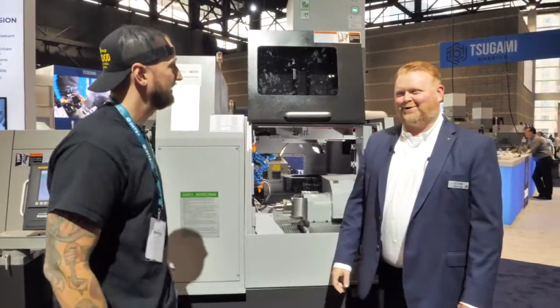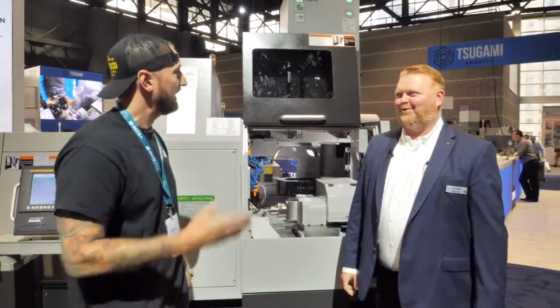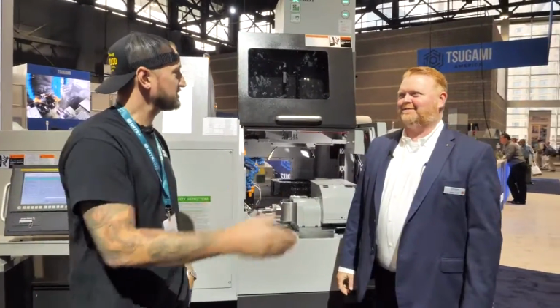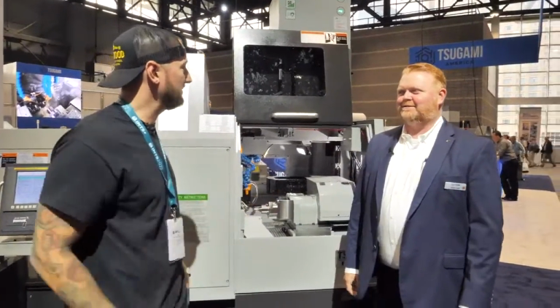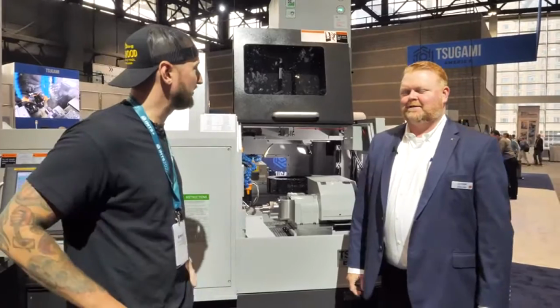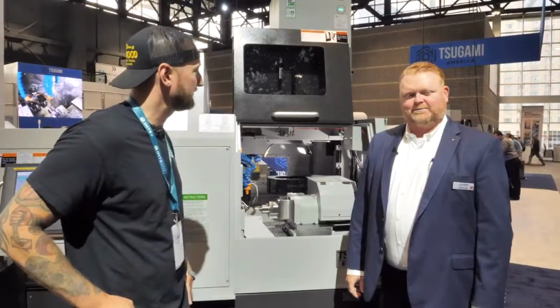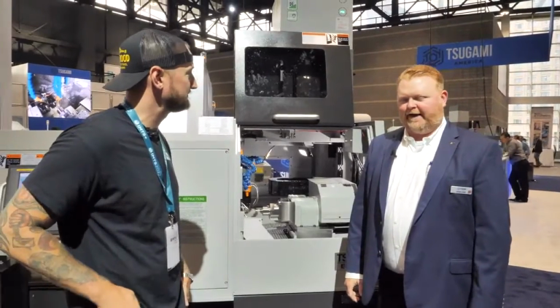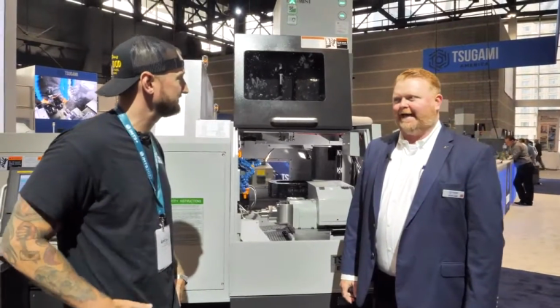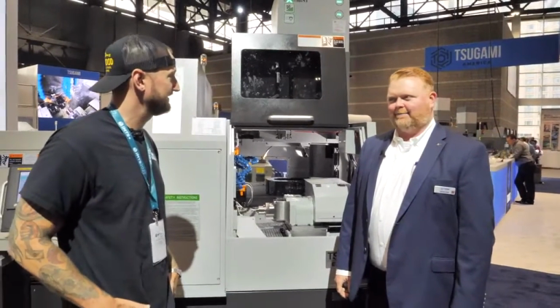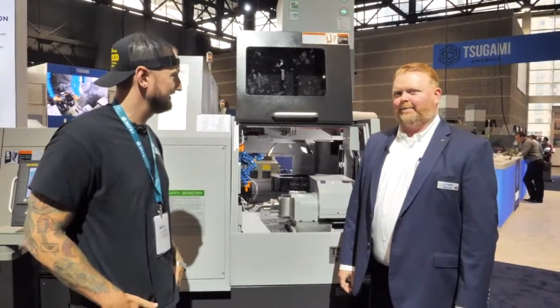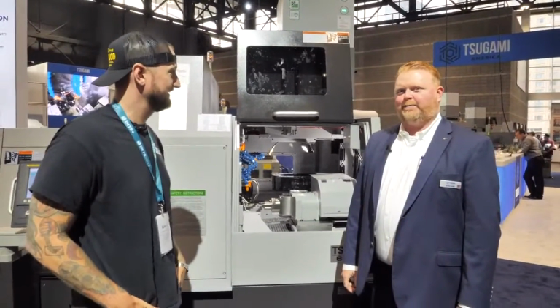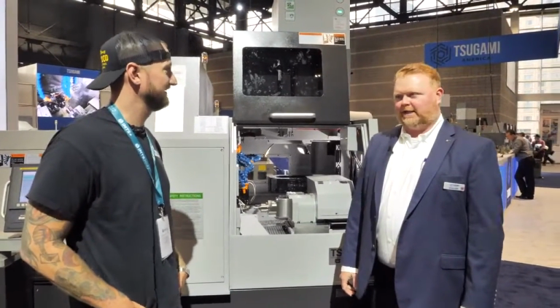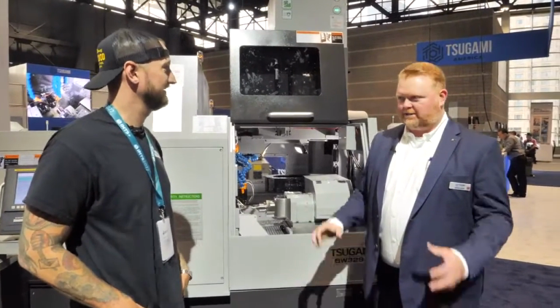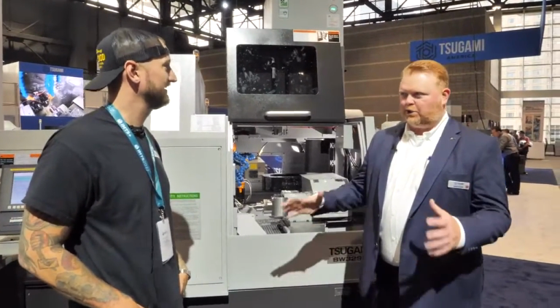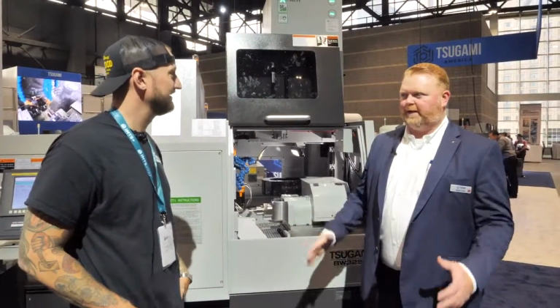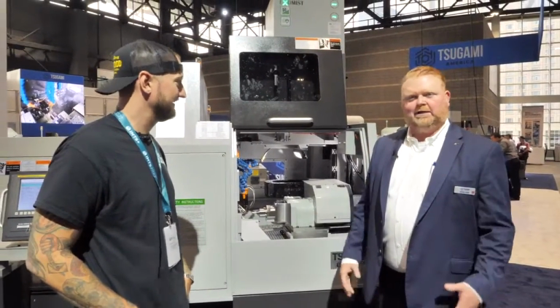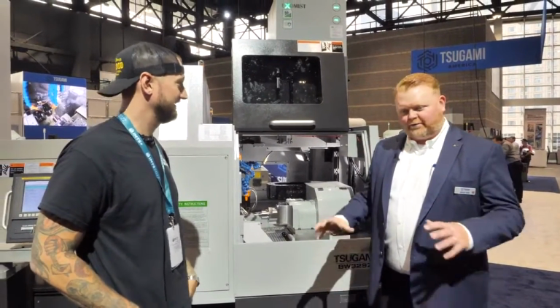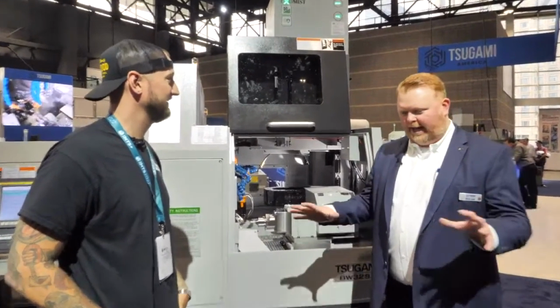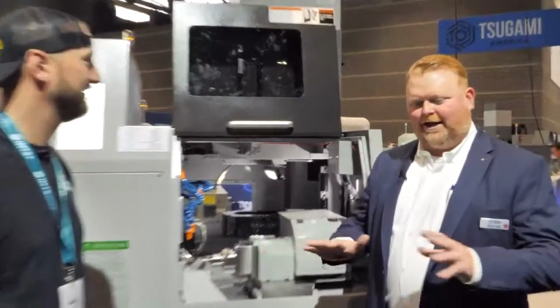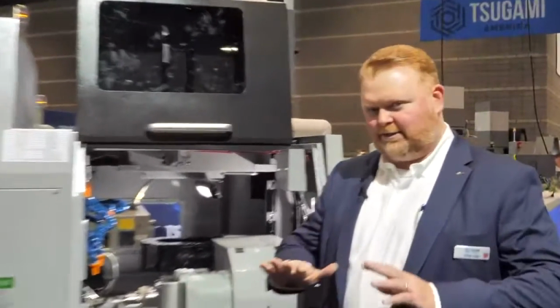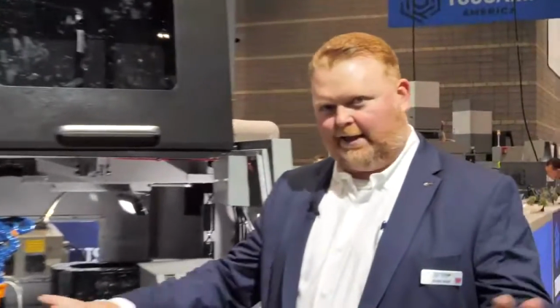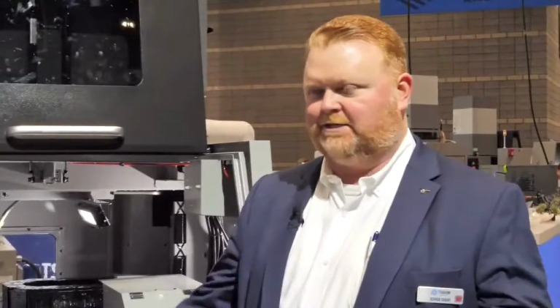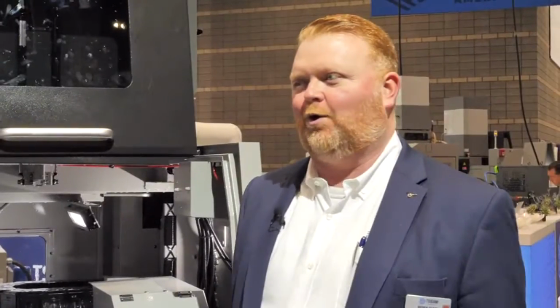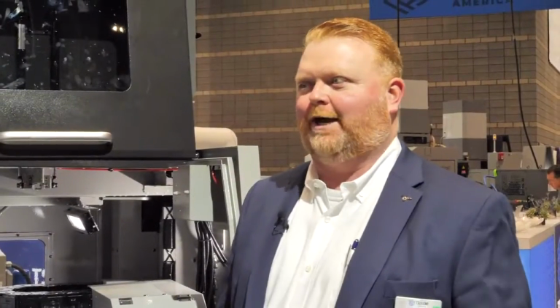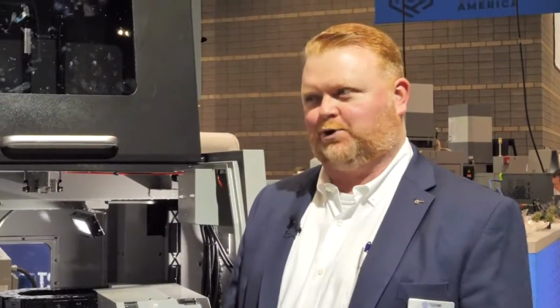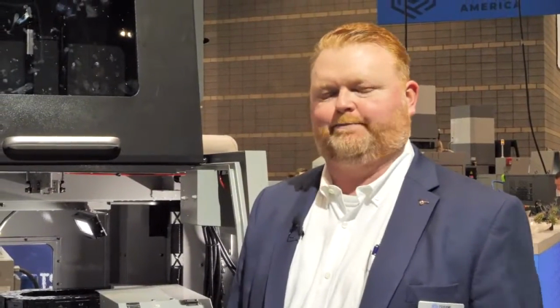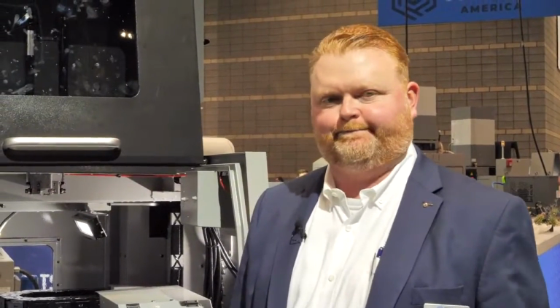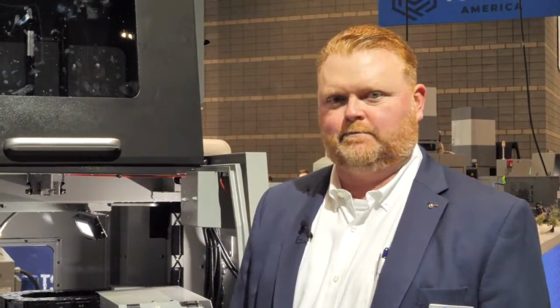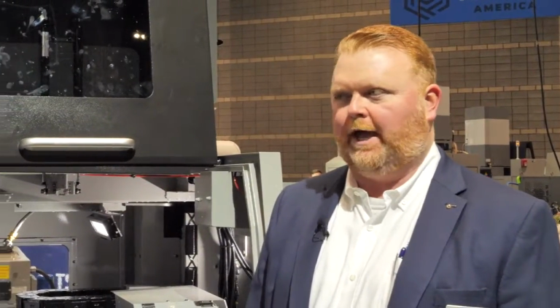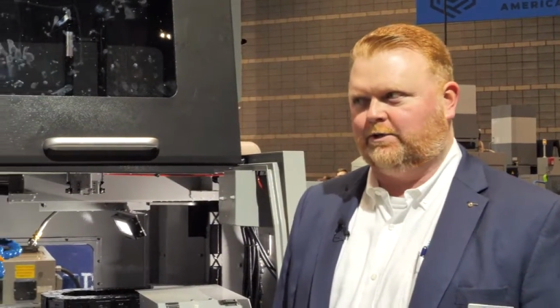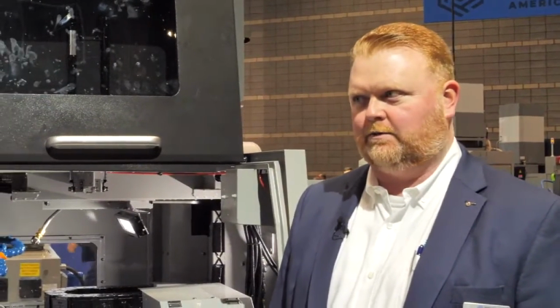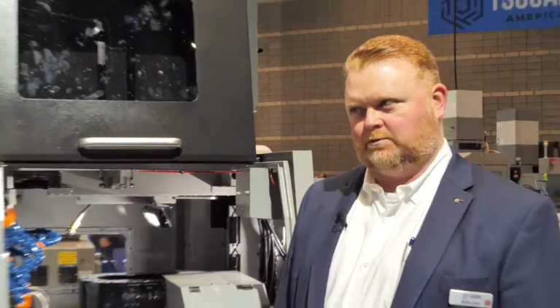Thanks for coming out to our booth. How's the show been so far? It's been fantastic. I've really been surprised at how busy the show's been — three days and I've been steadily busy the whole time. And you've got two more still to go.